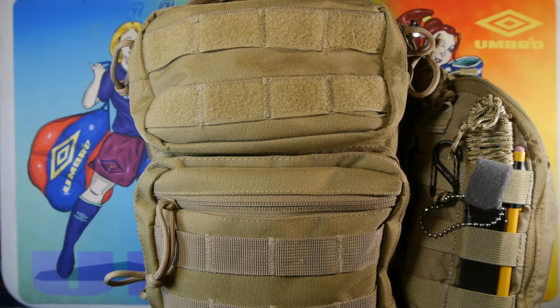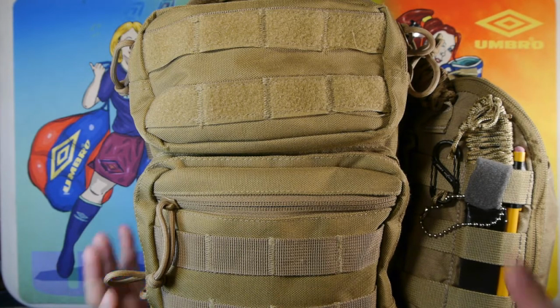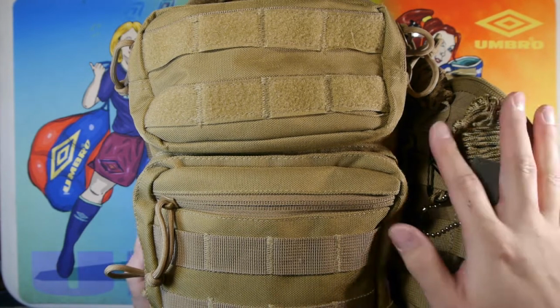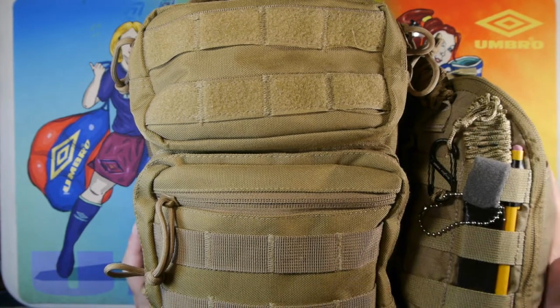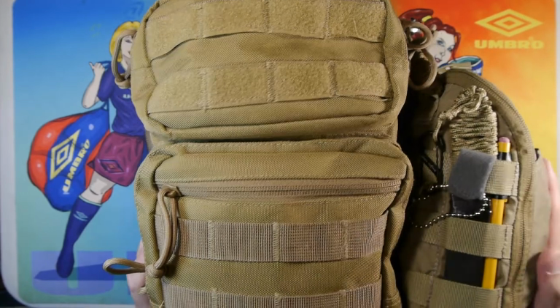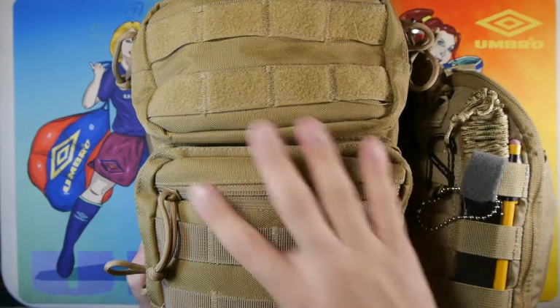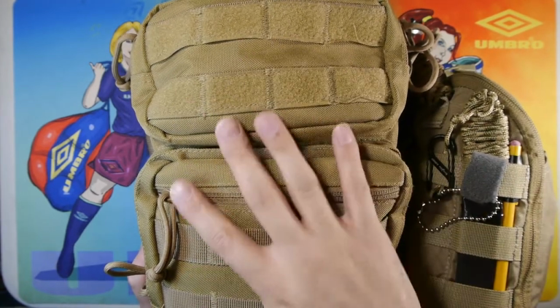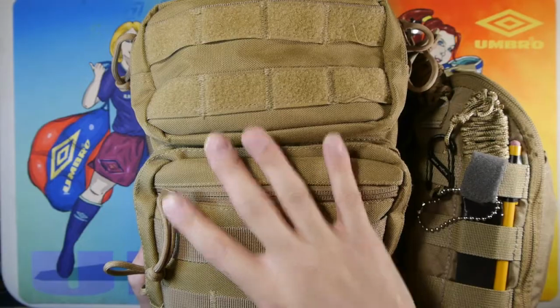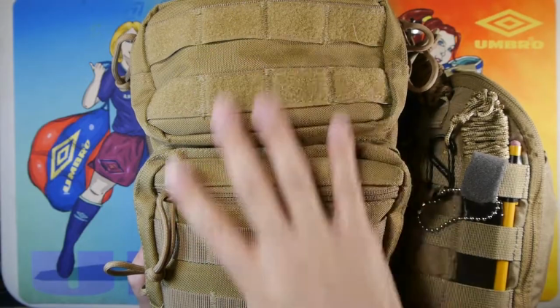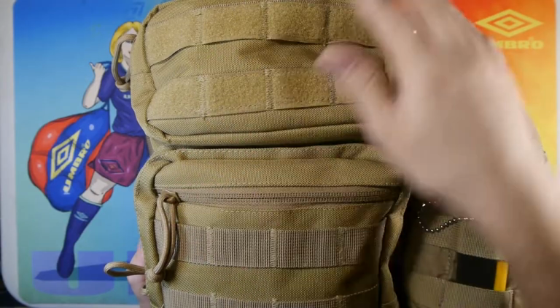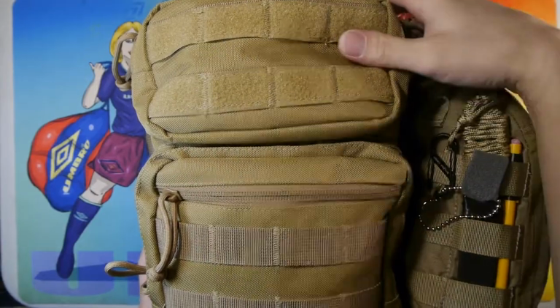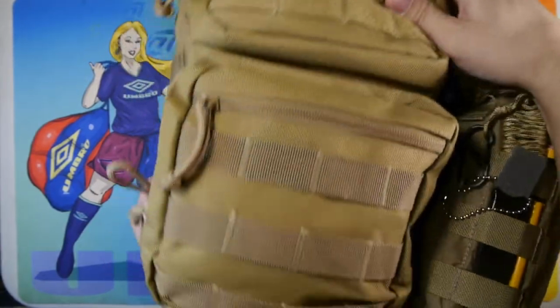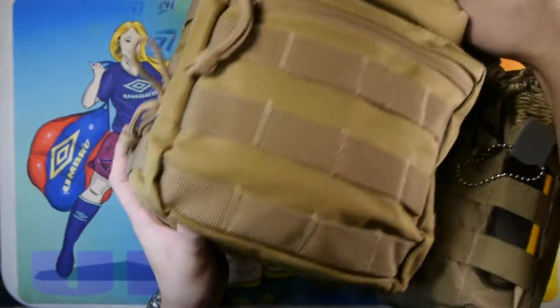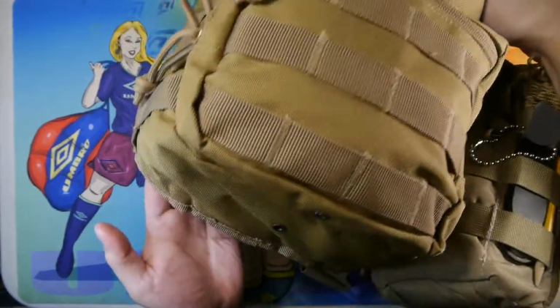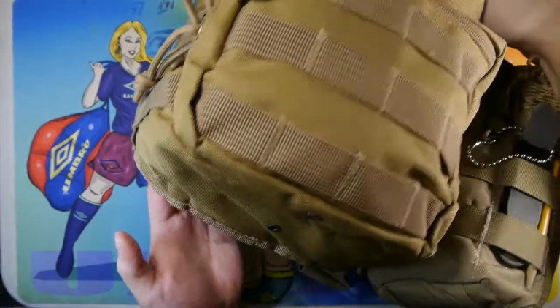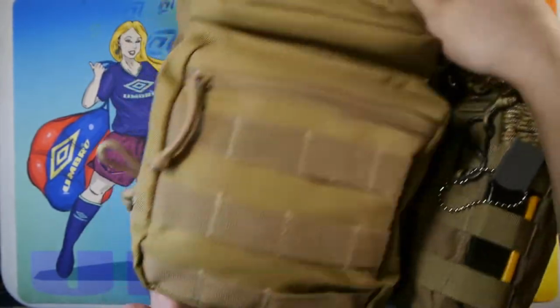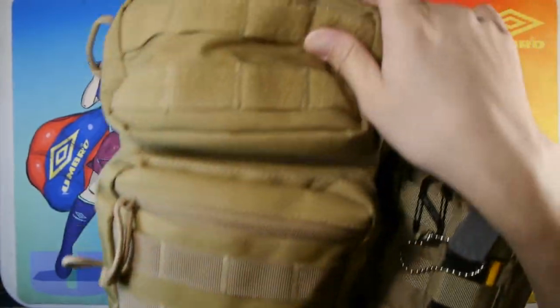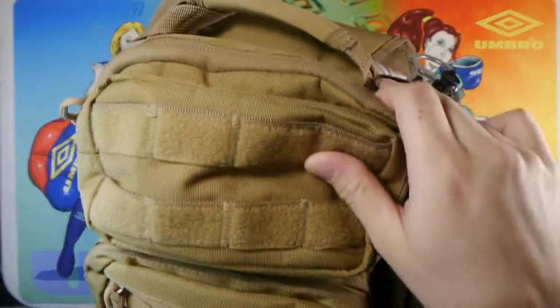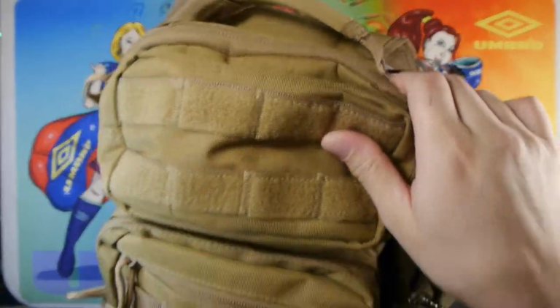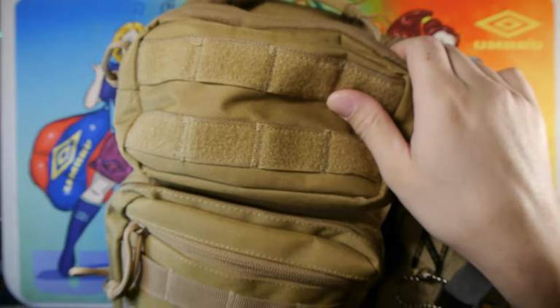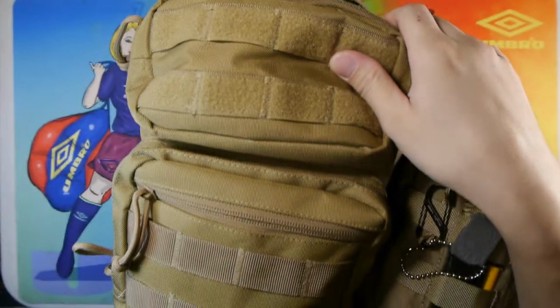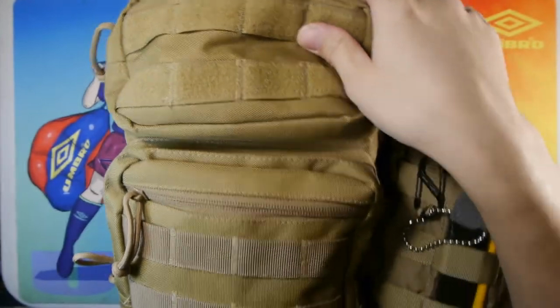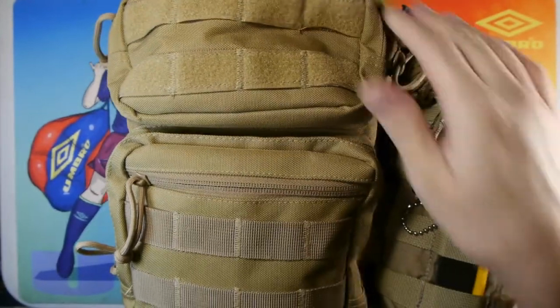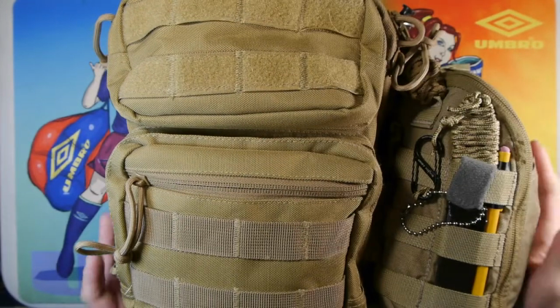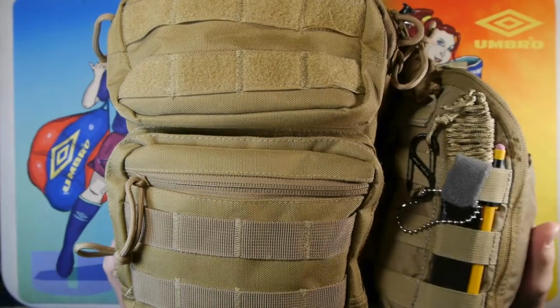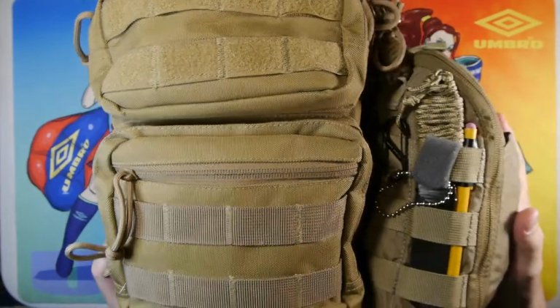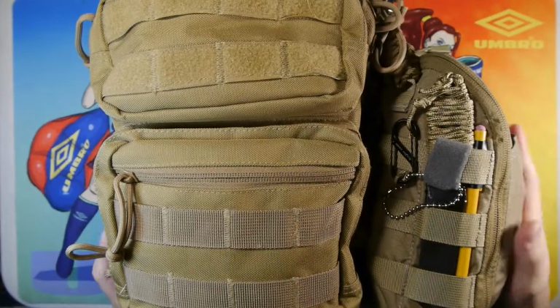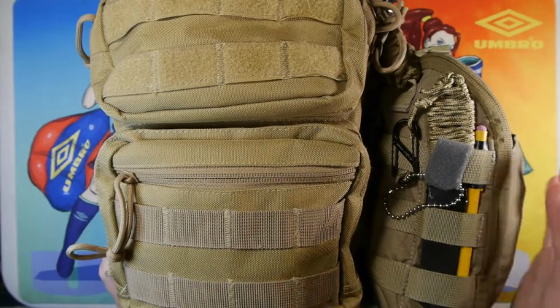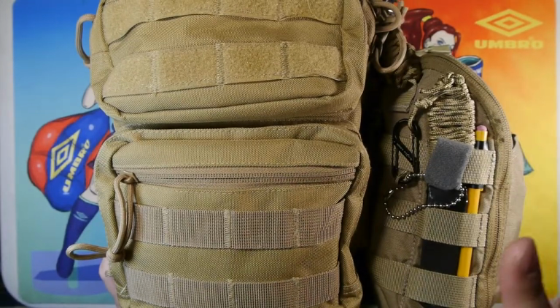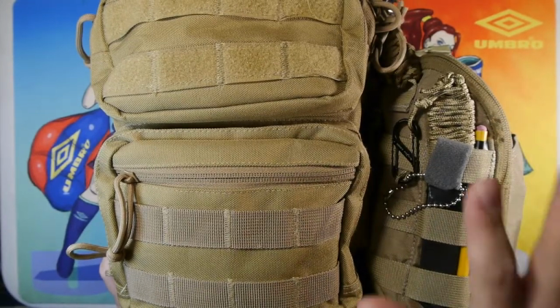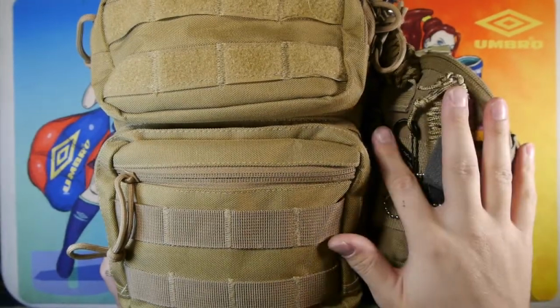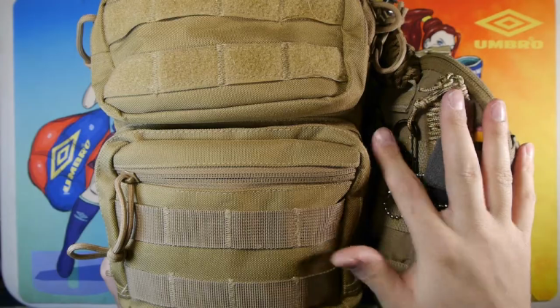On the side here is the Rebo Tactical Sling Bag — this is the main bag. I did a review on this bag a couple of years ago and I've been using it for the past few years. Lately I've been modding it out for my various needs. I'm going to go over the side pouch.